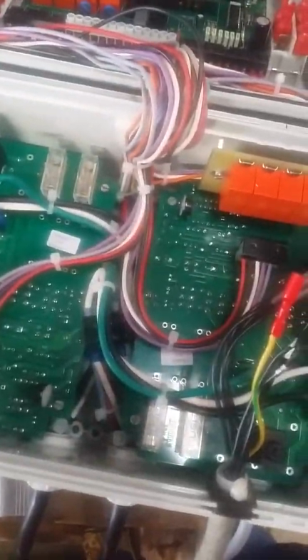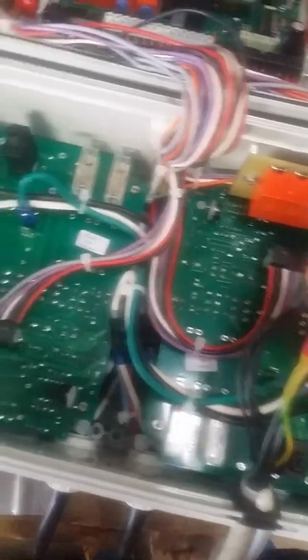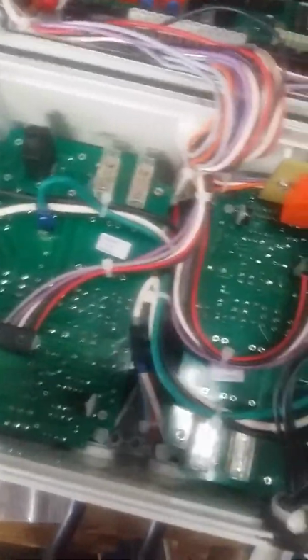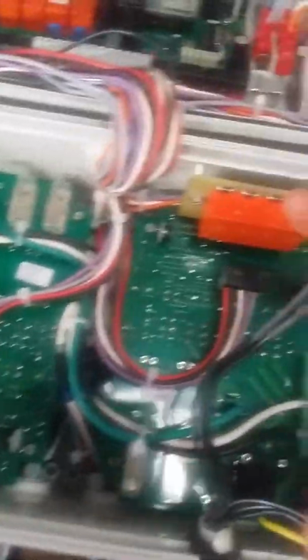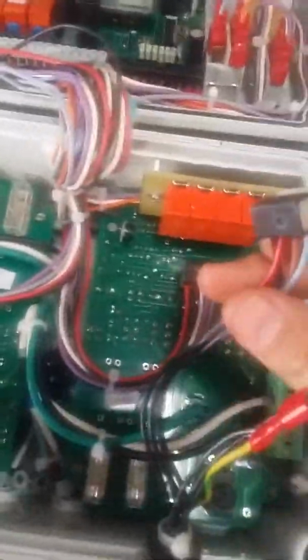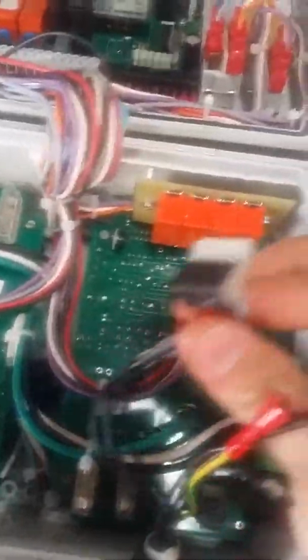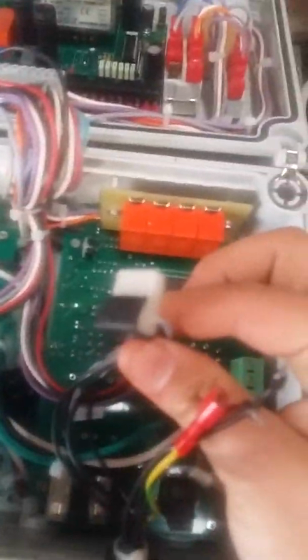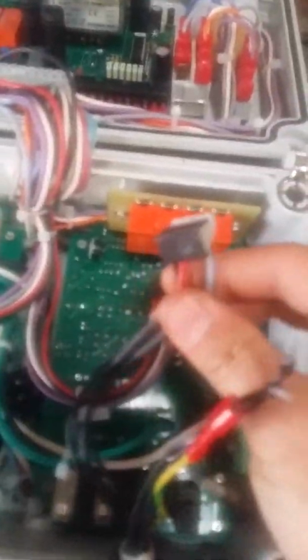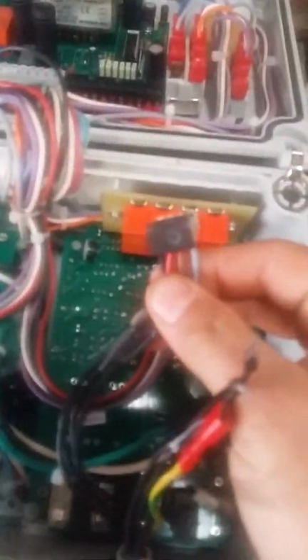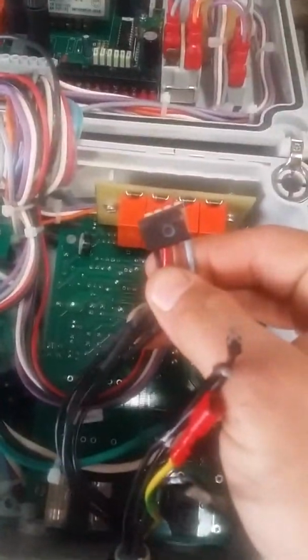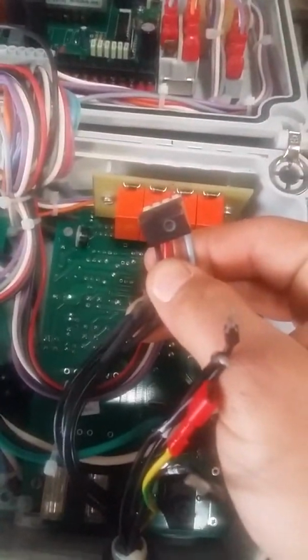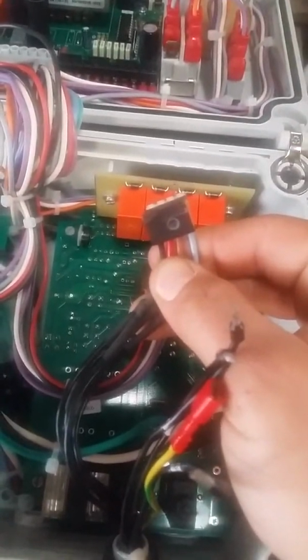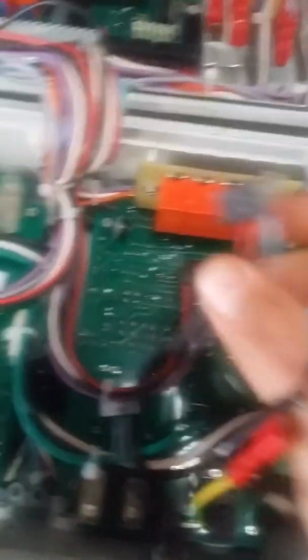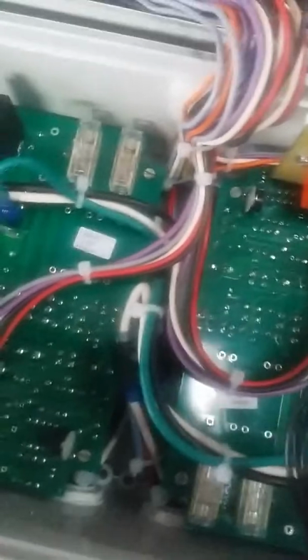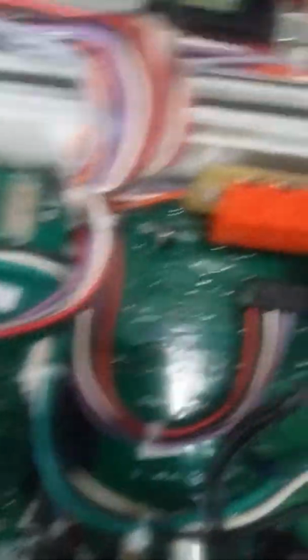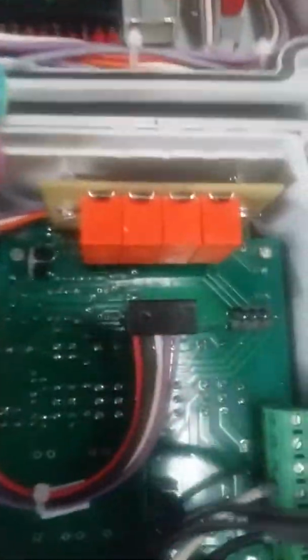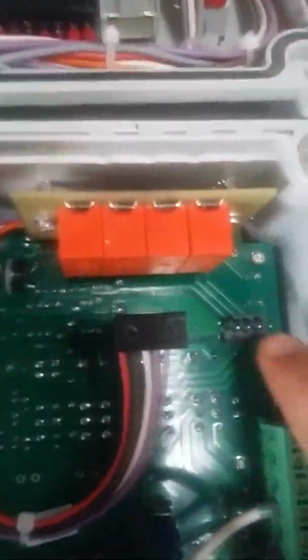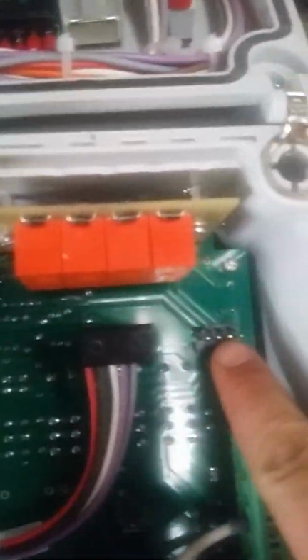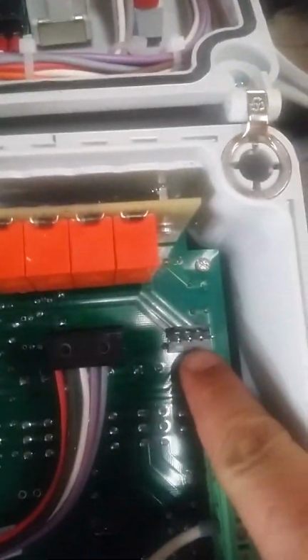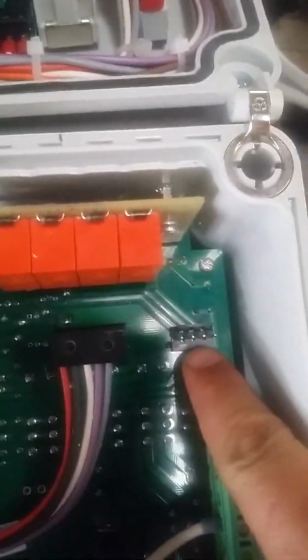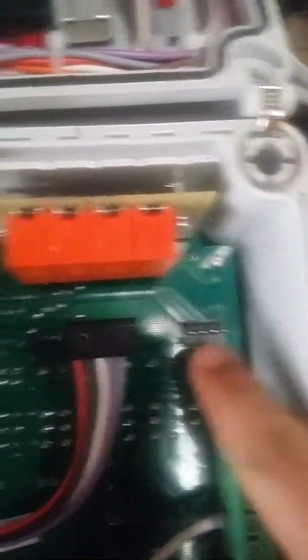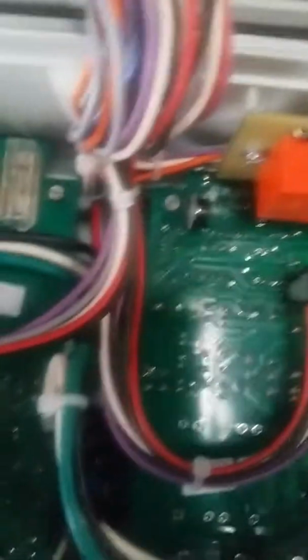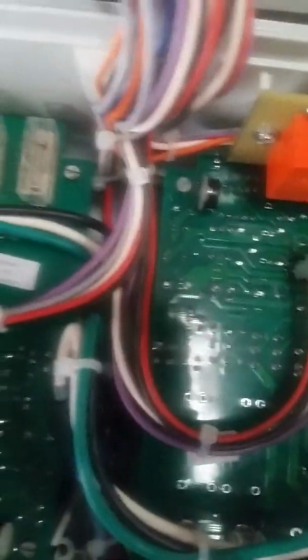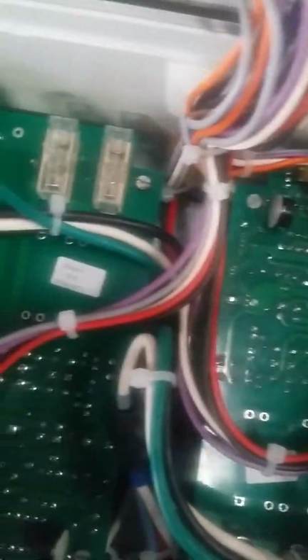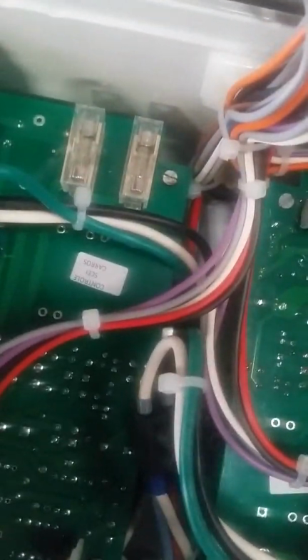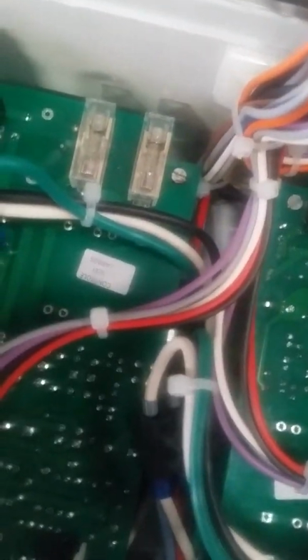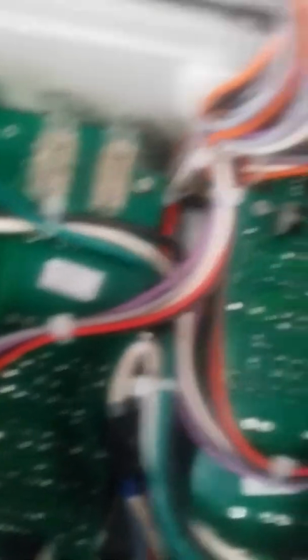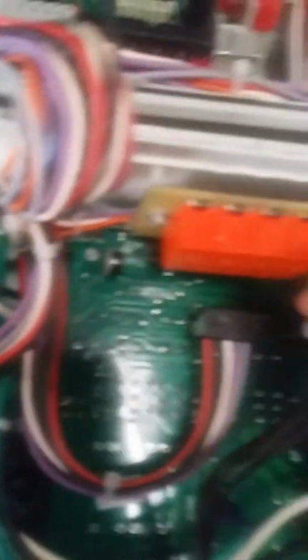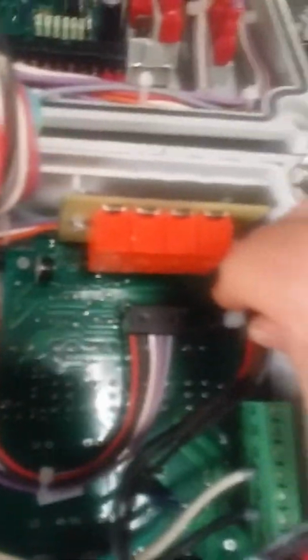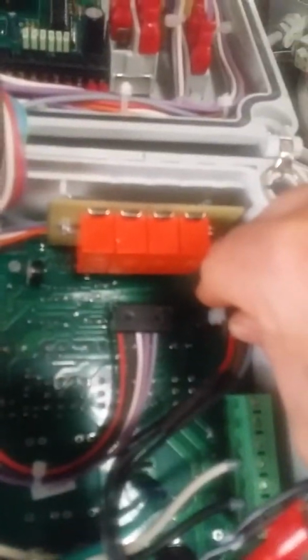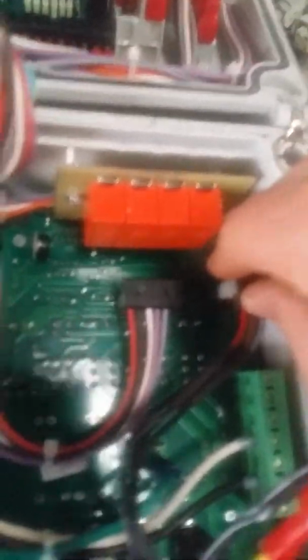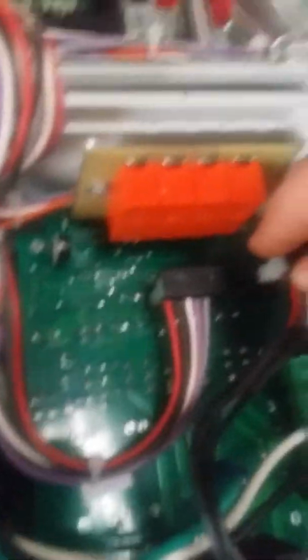I'm going to go ahead and connect the easy things first. You have this piece with four wires coming into a wire harness, and you have four pins. They can only connect one way, so I'm going to go ahead and connect that.